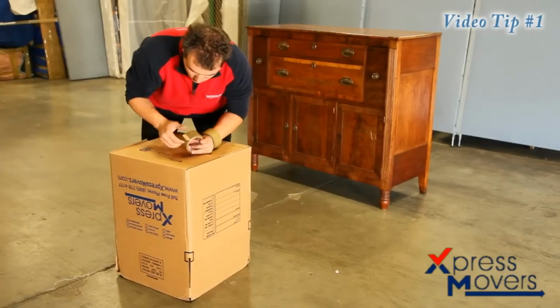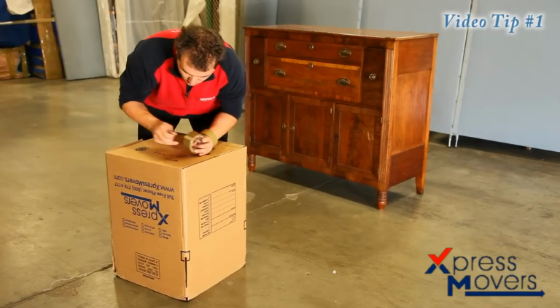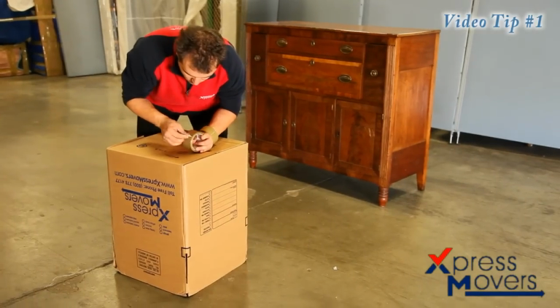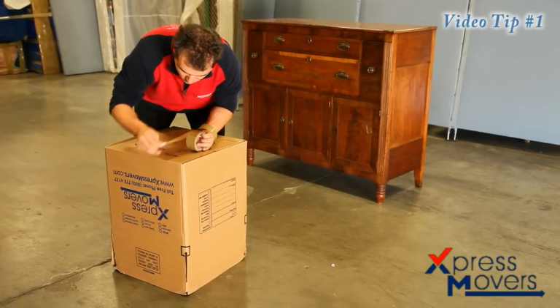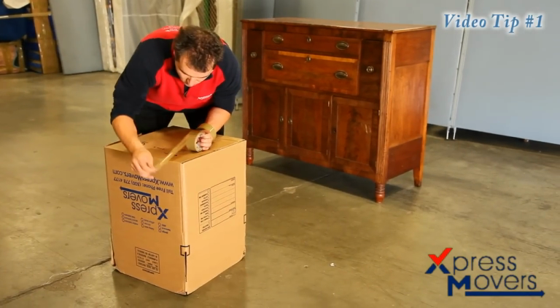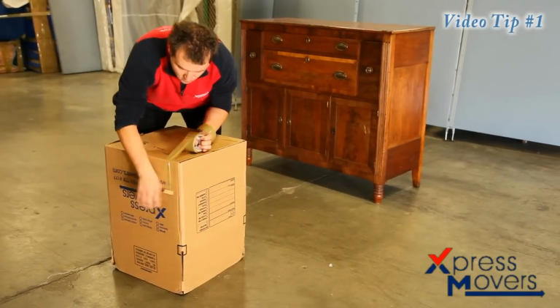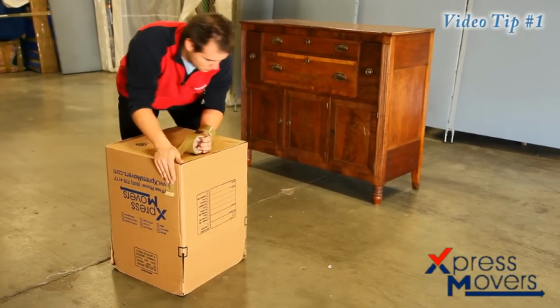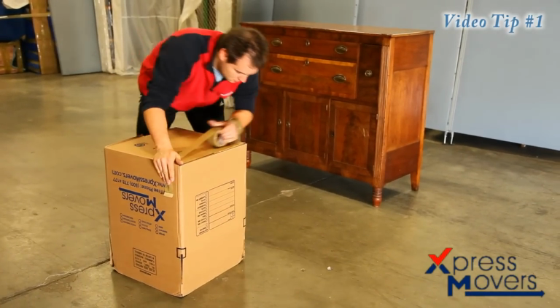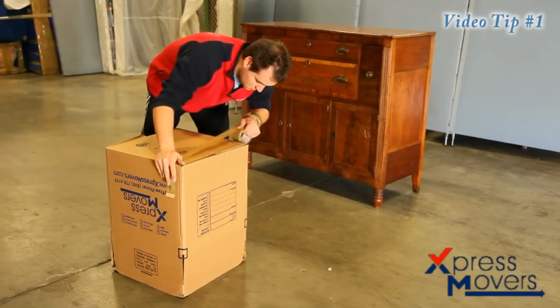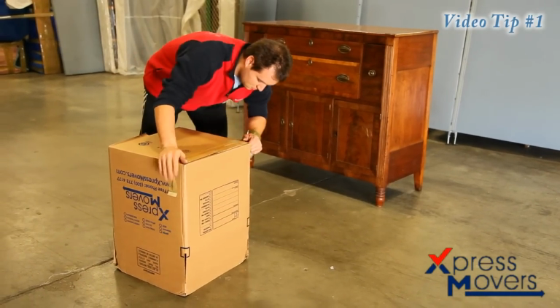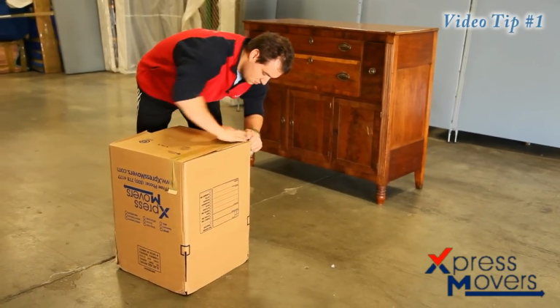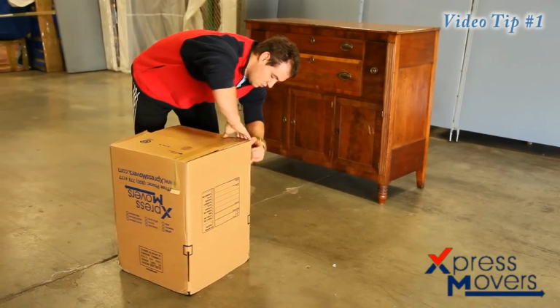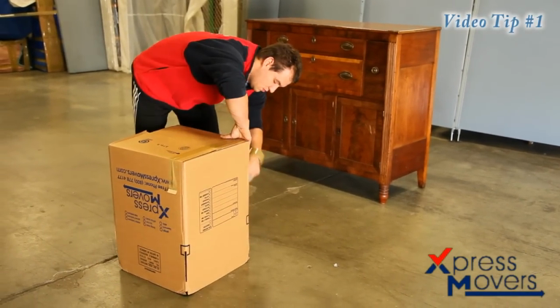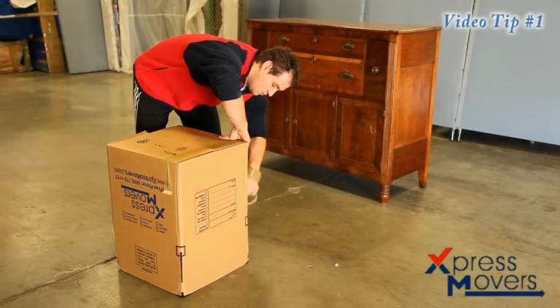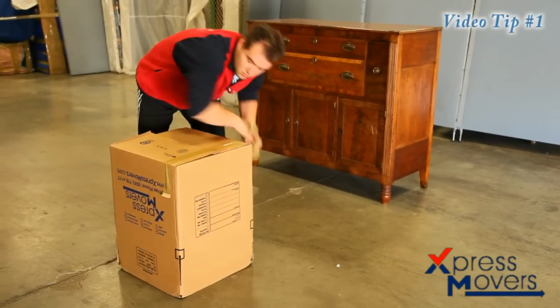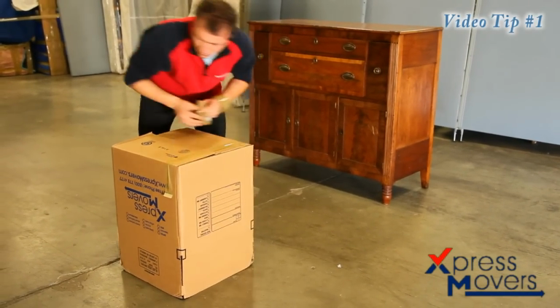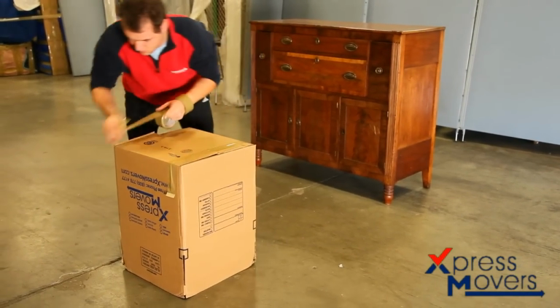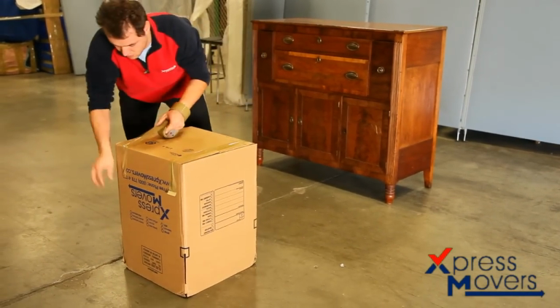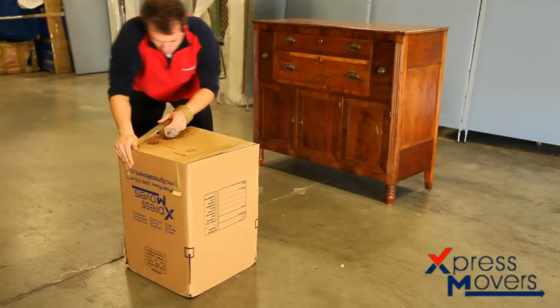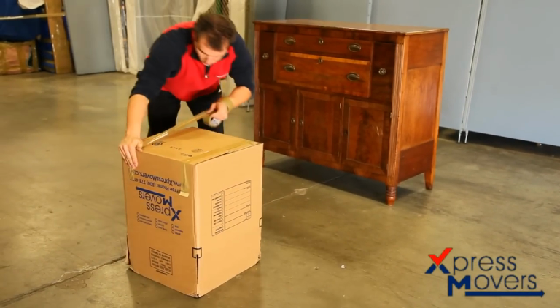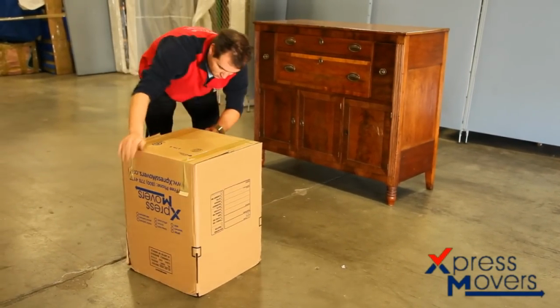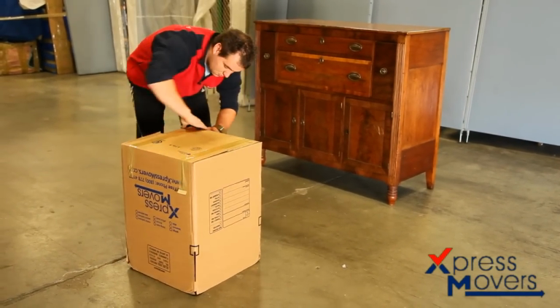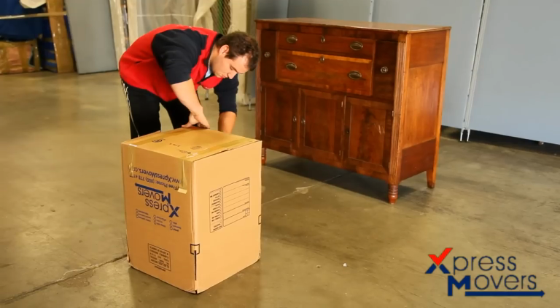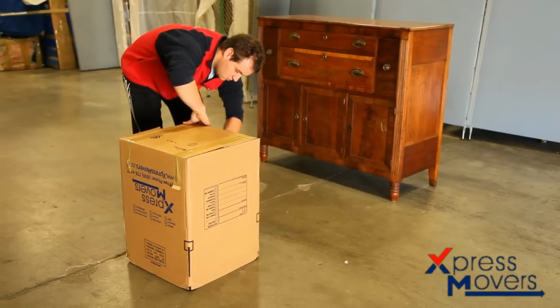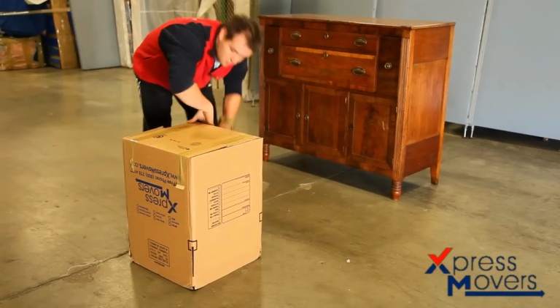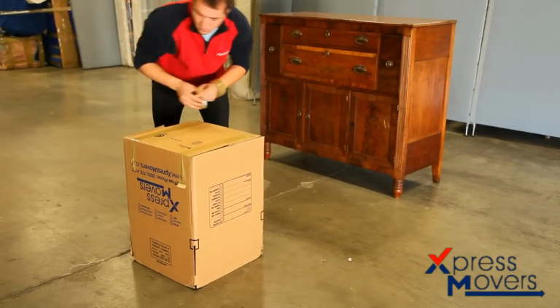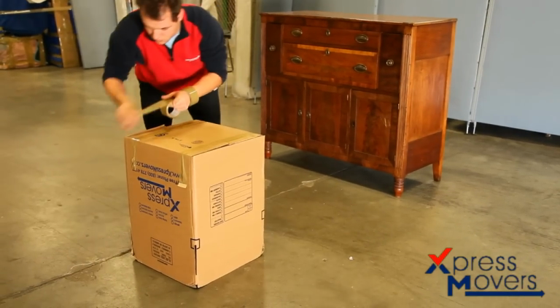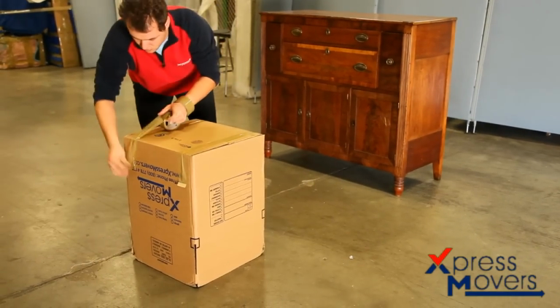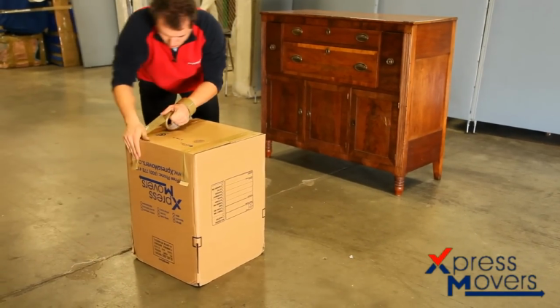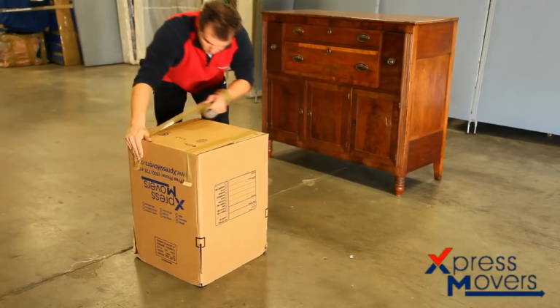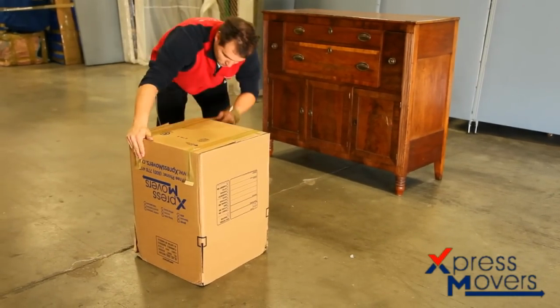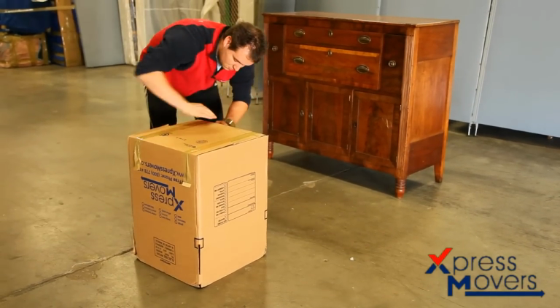In today's video, we're going to show you how to properly pack the contents of a dresser into a box so we can ensure safe transportation for your local or long distance move.